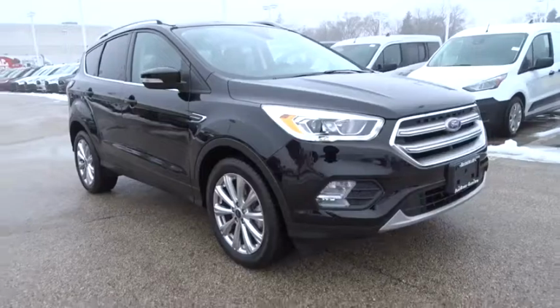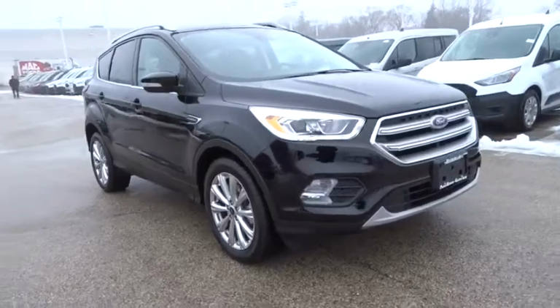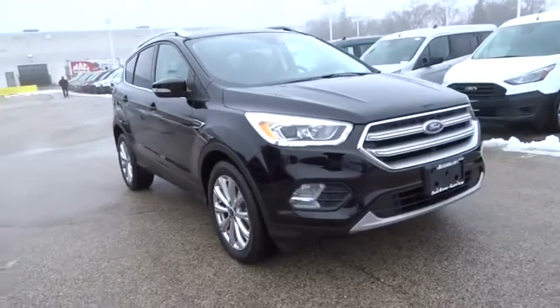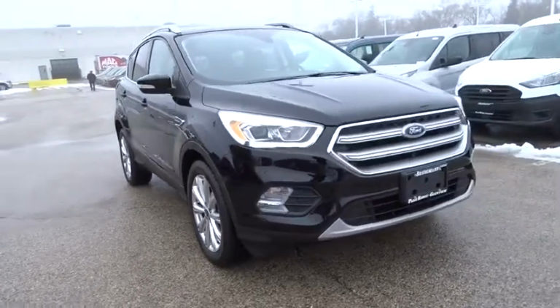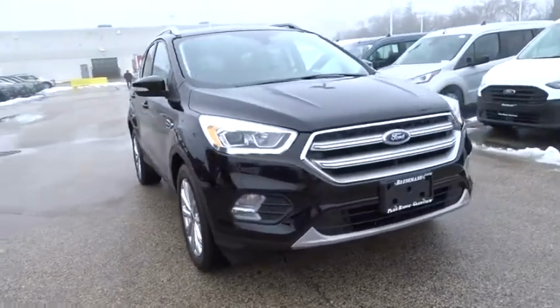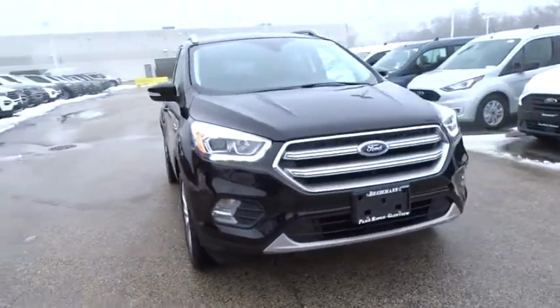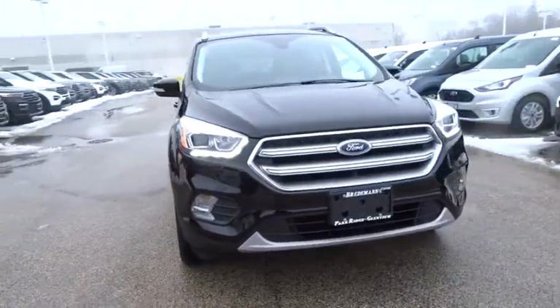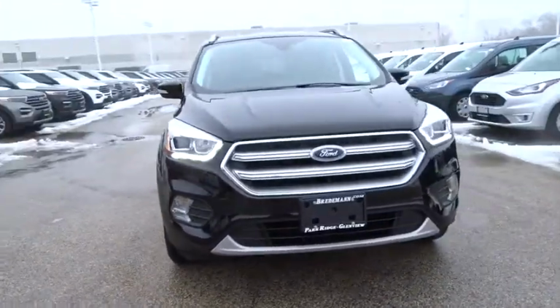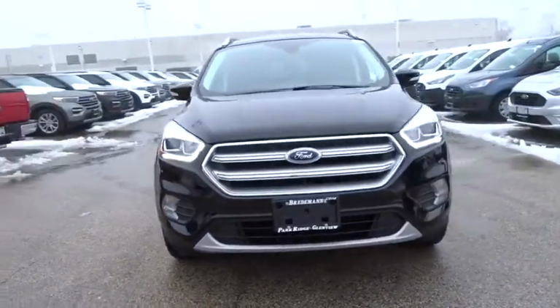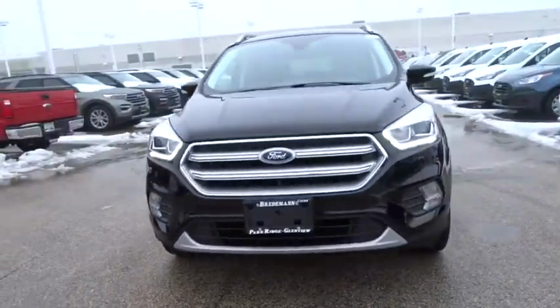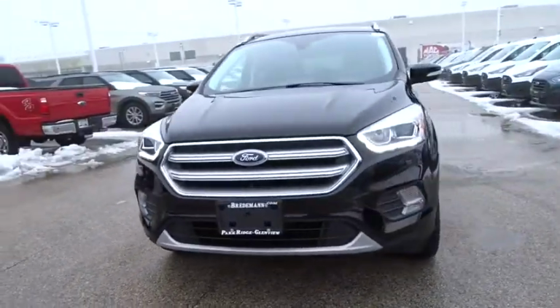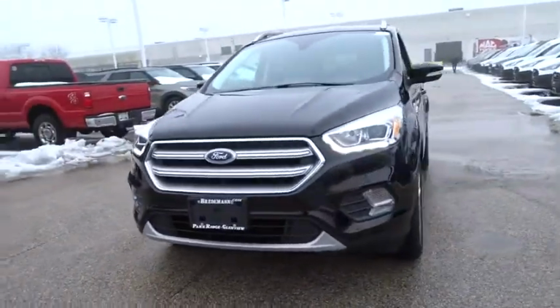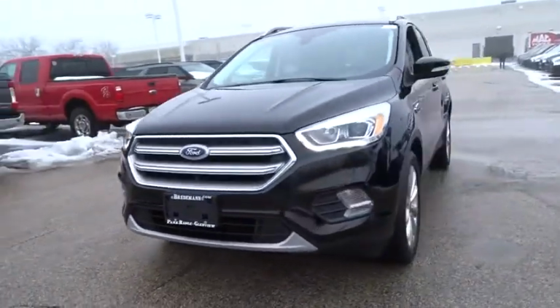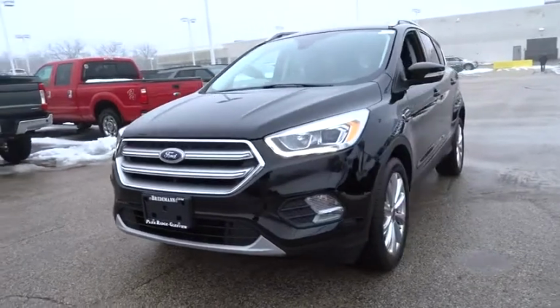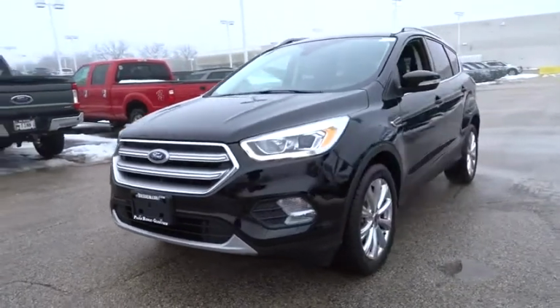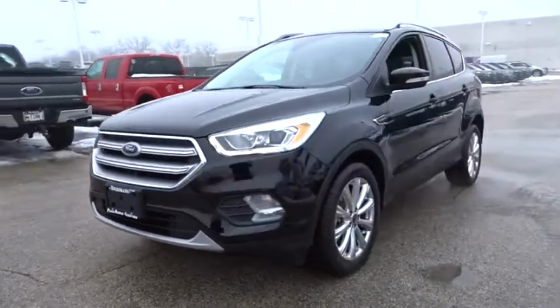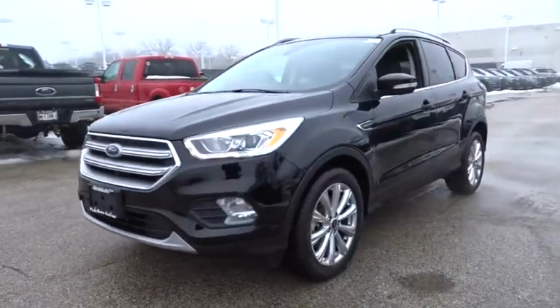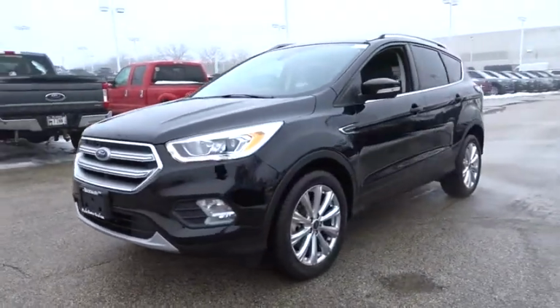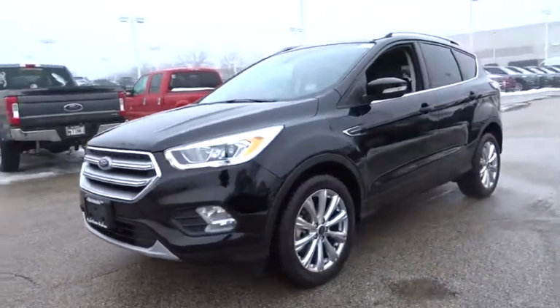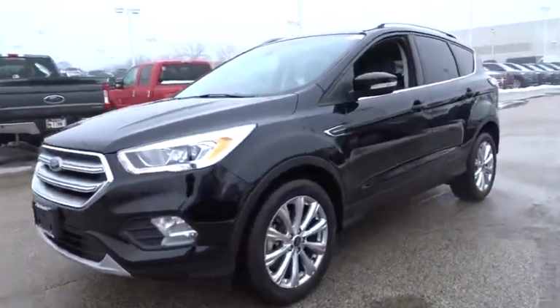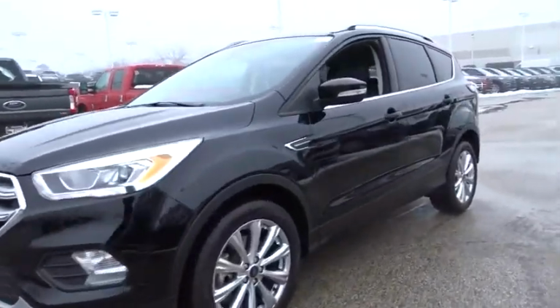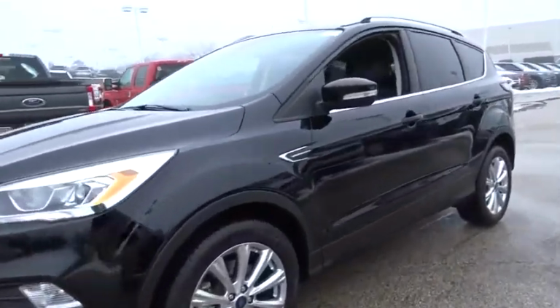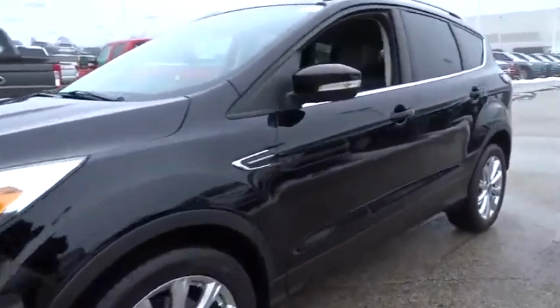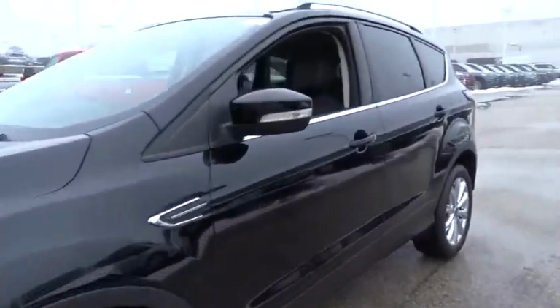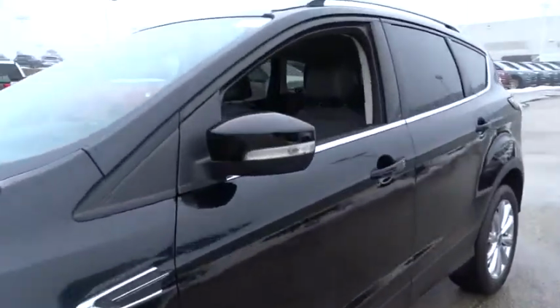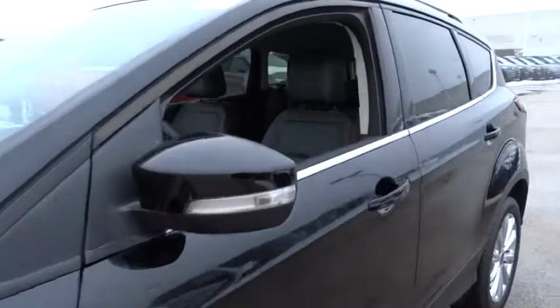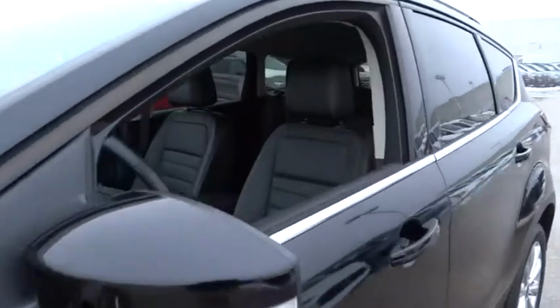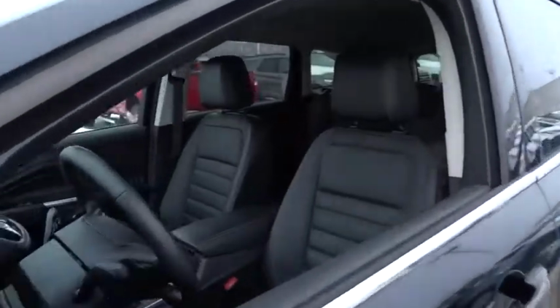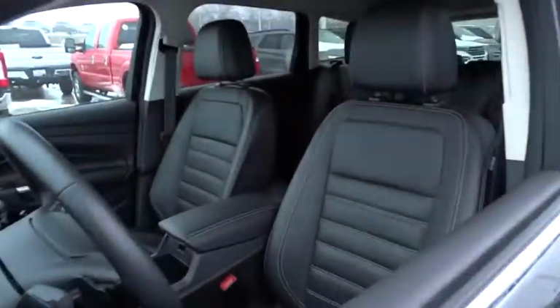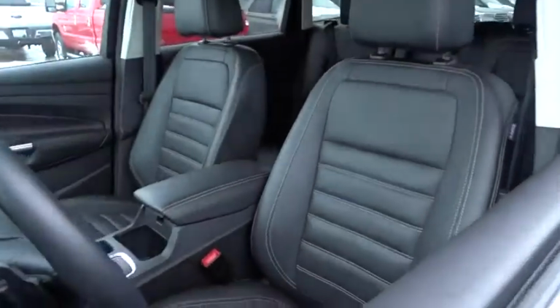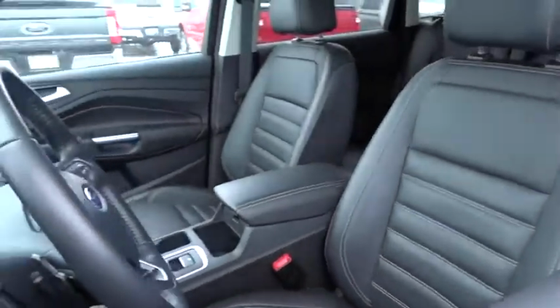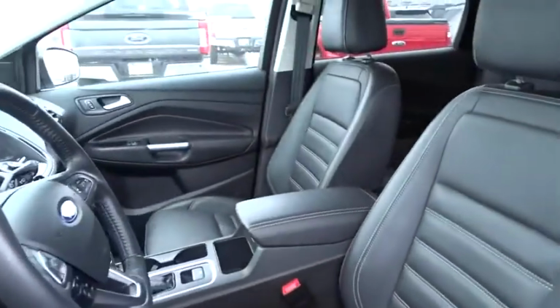Come test drive the 2017 Ford Escape. Gas engines flex, tow, sip and go with Ford Escape. This vehicle has less than 15,000 miles. Here are some of this vehicle's great options.